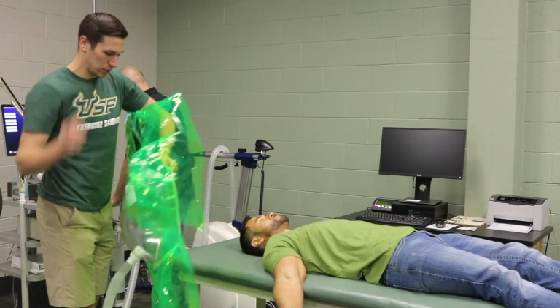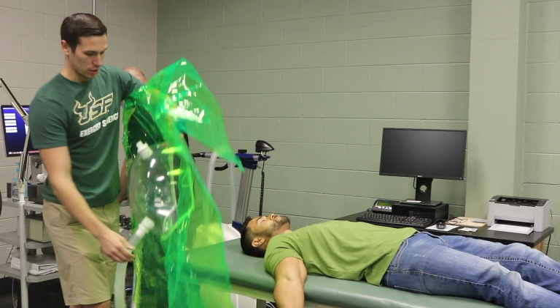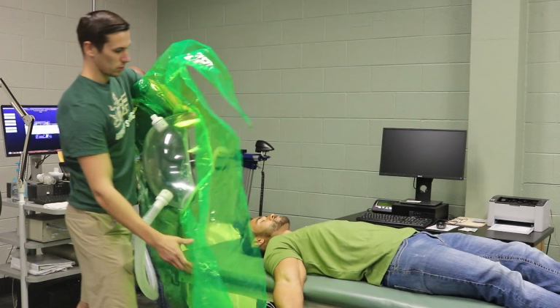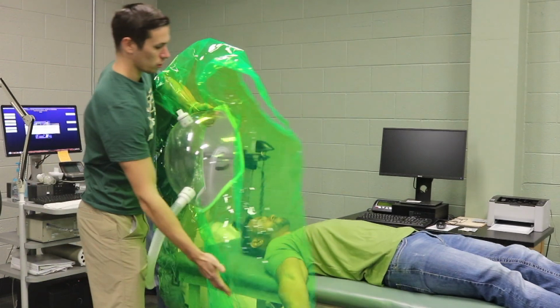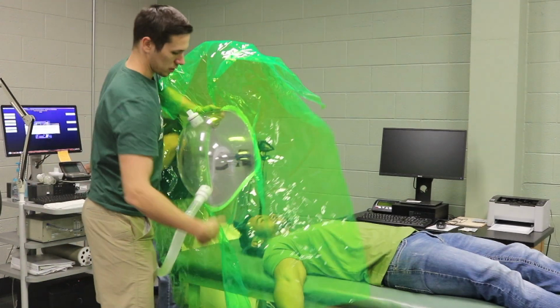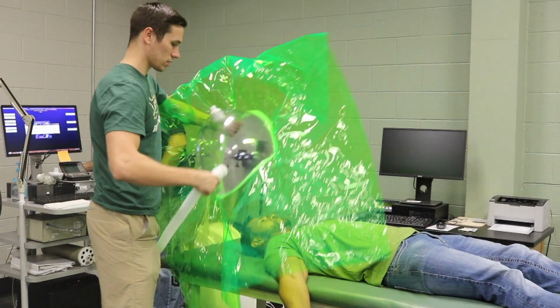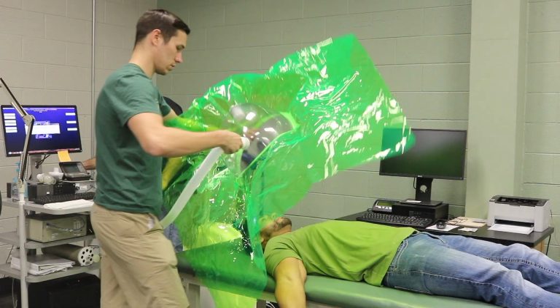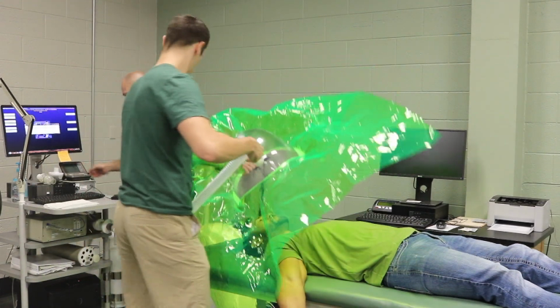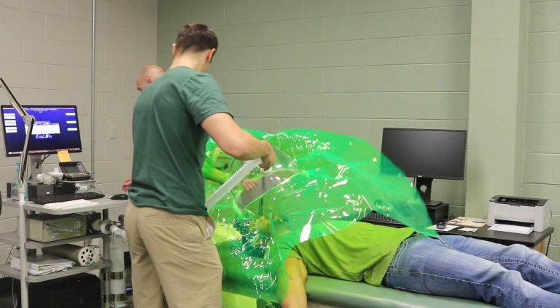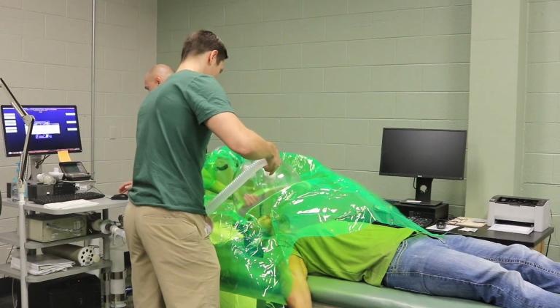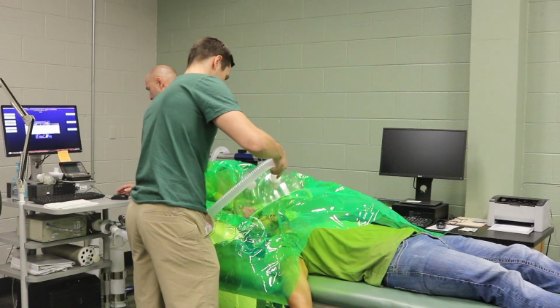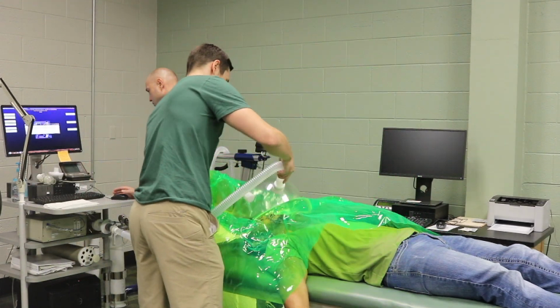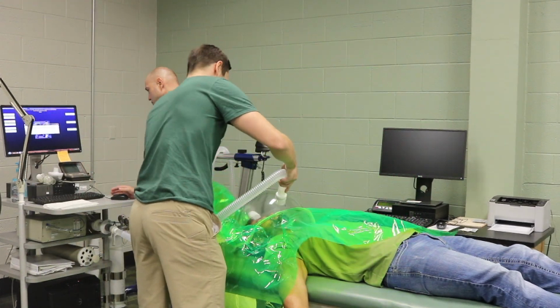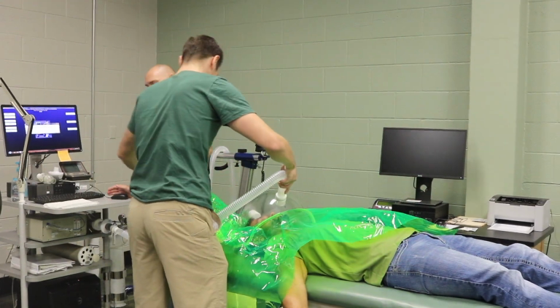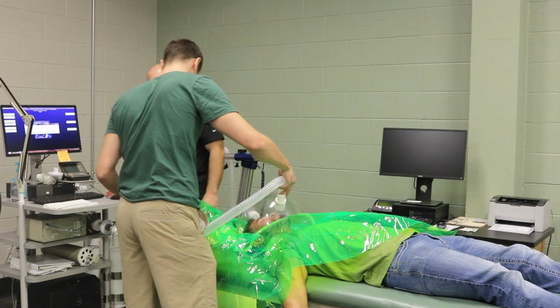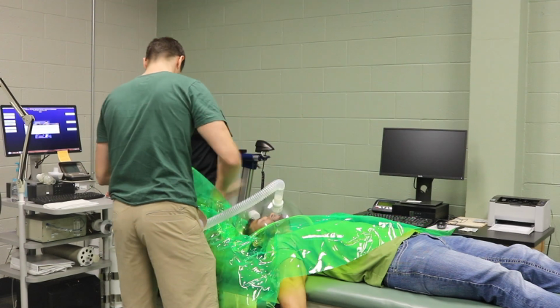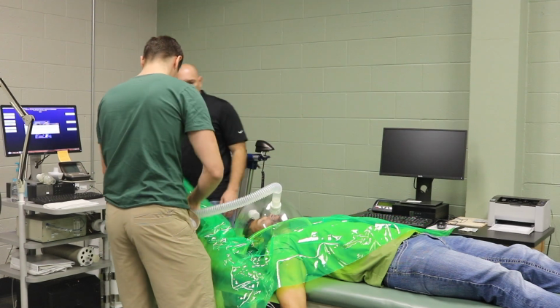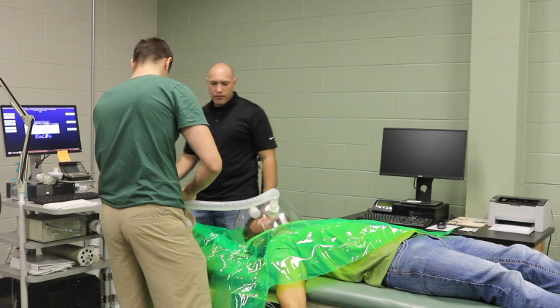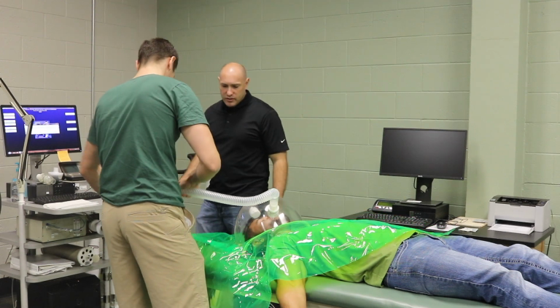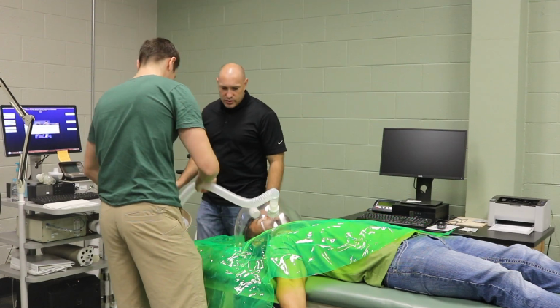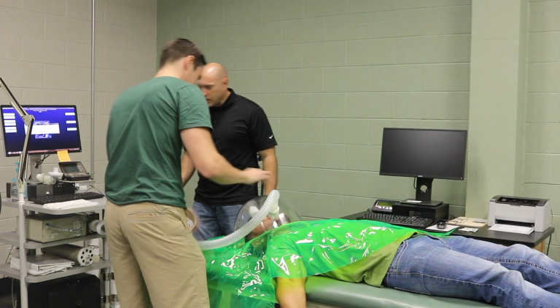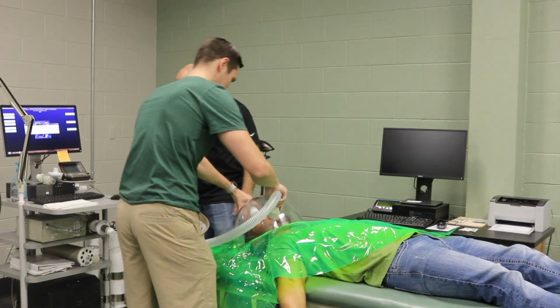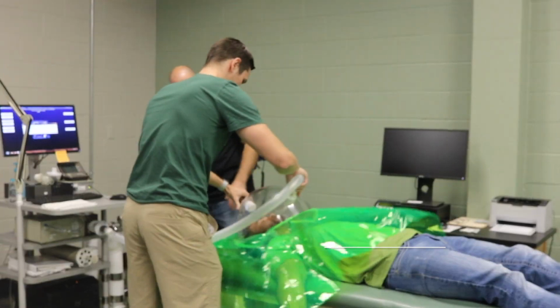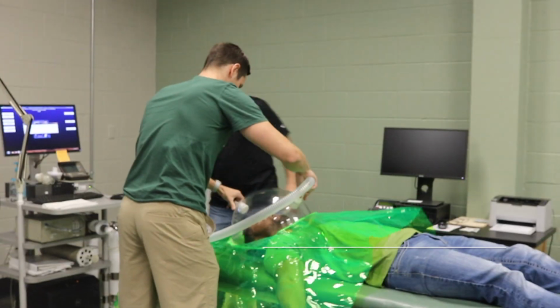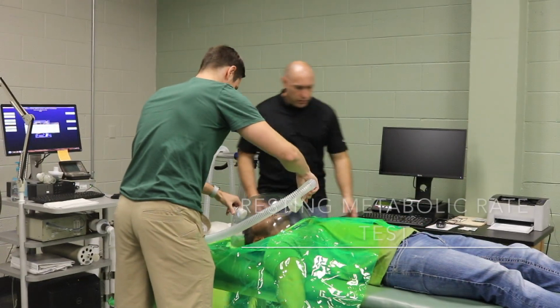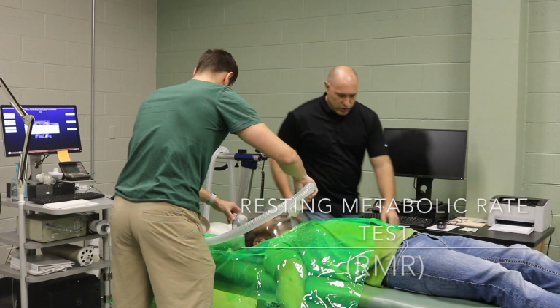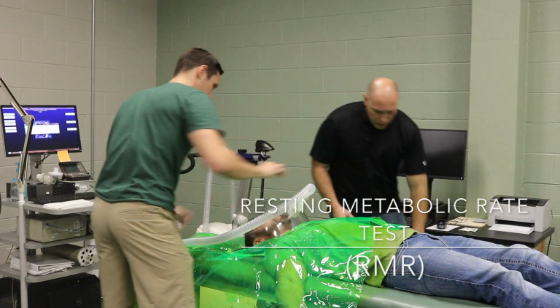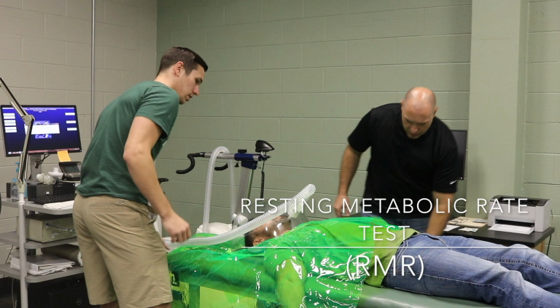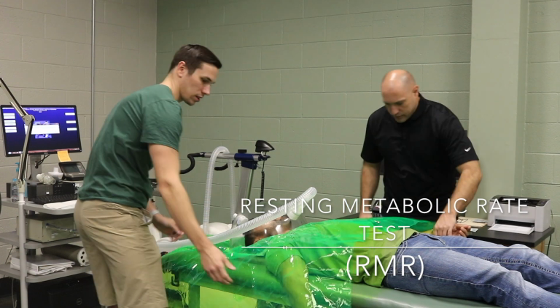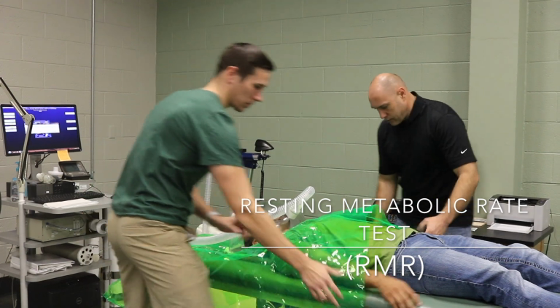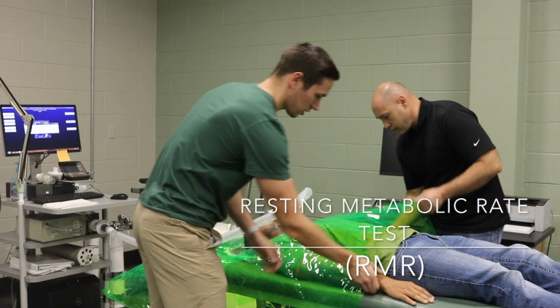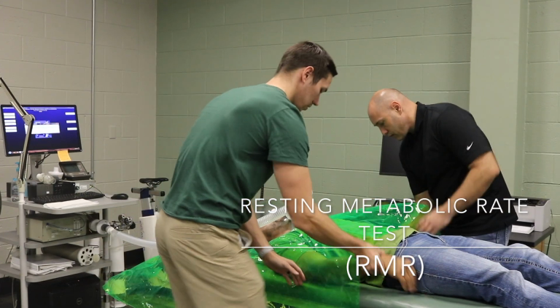Breathe as normally as possible — I might have to try not to fall asleep. We'll check on you every few minutes to make sure you're not... Put this arm up here? And we'll check this one.